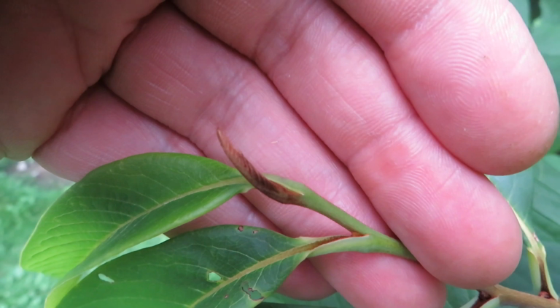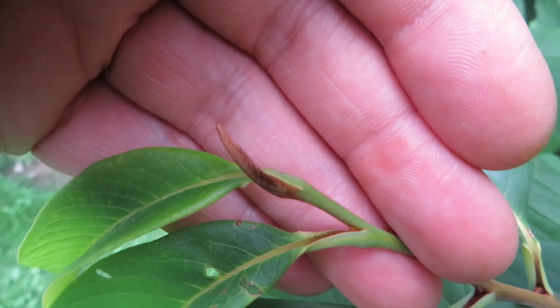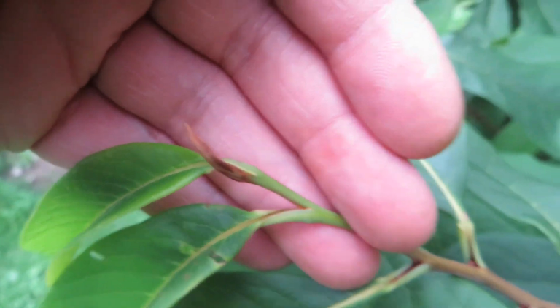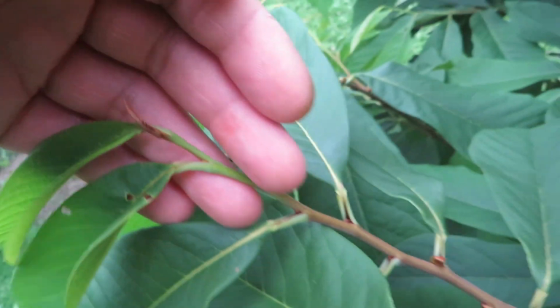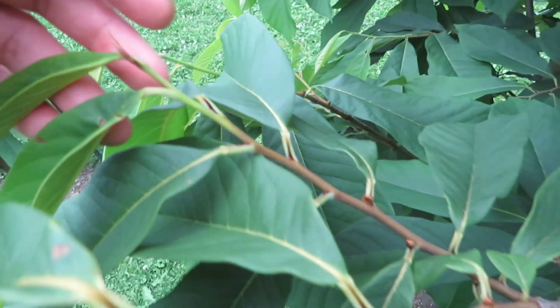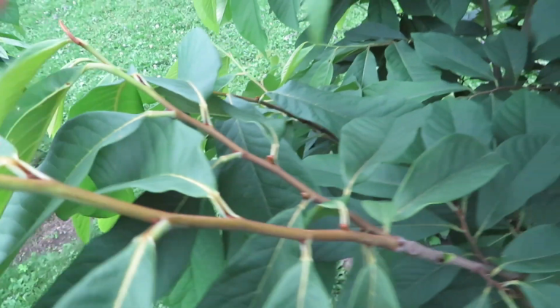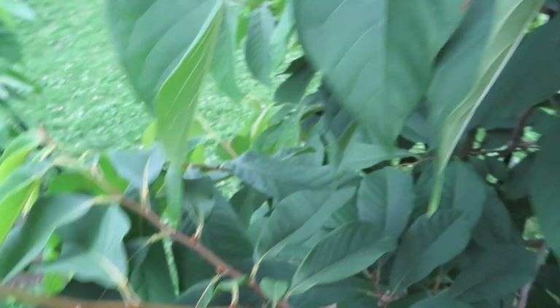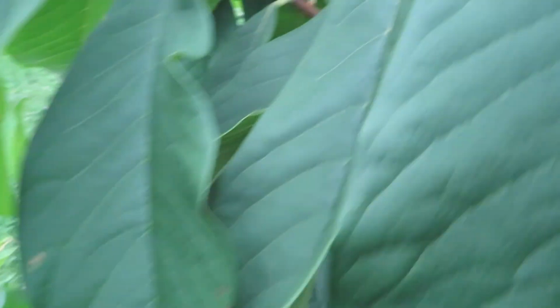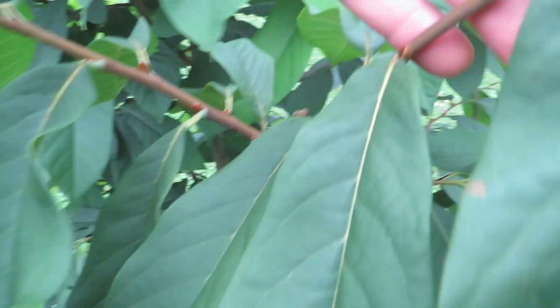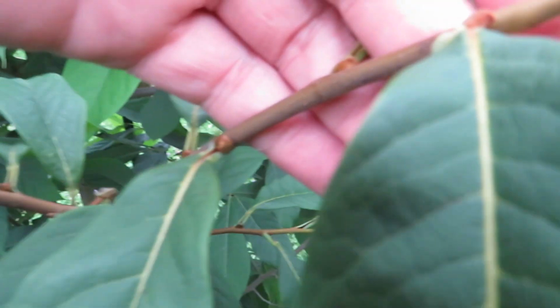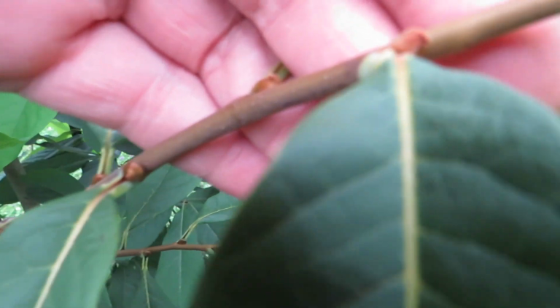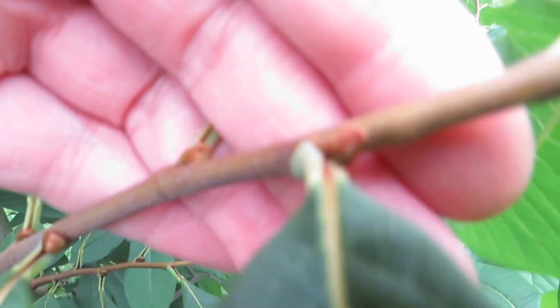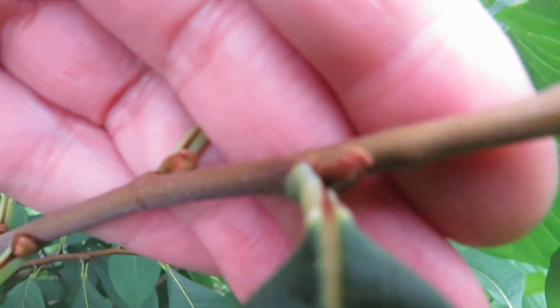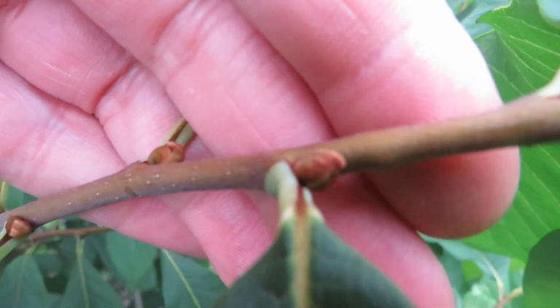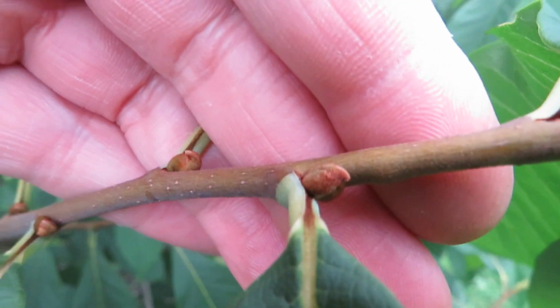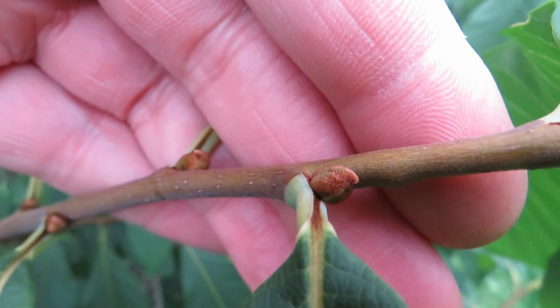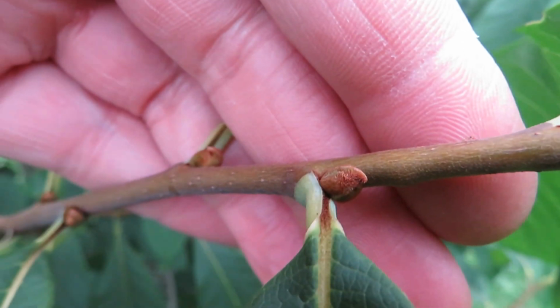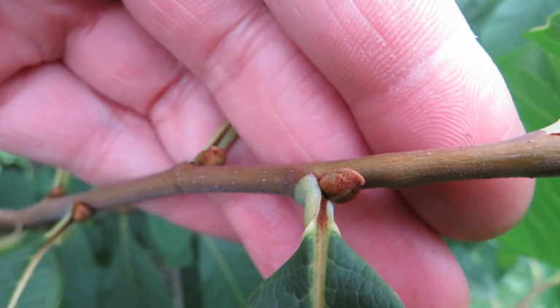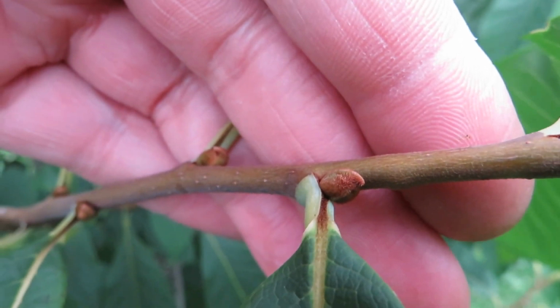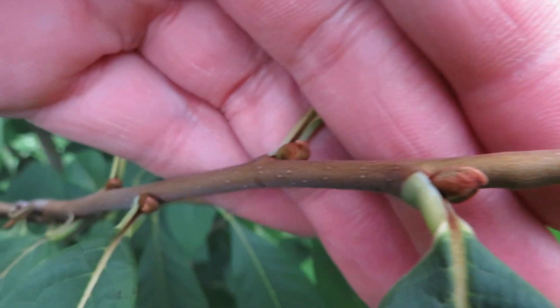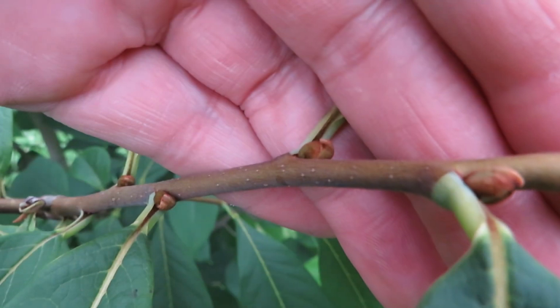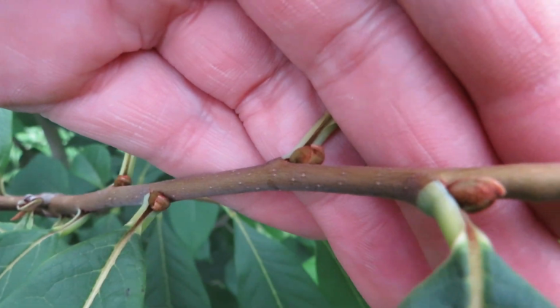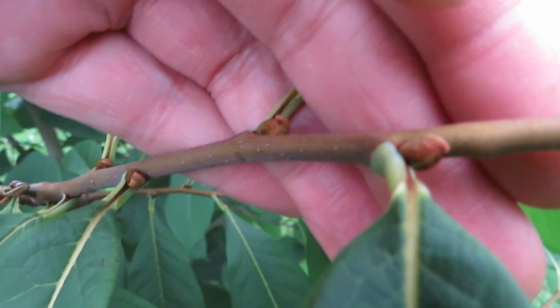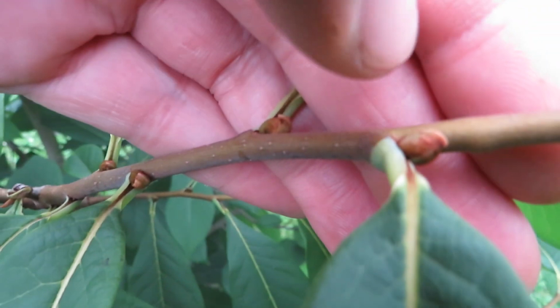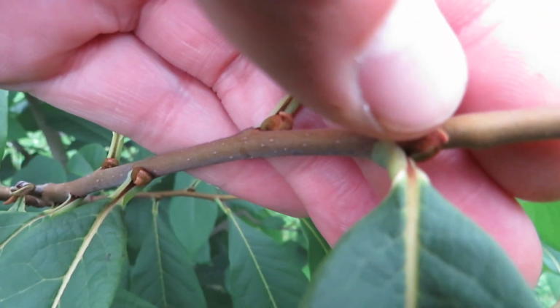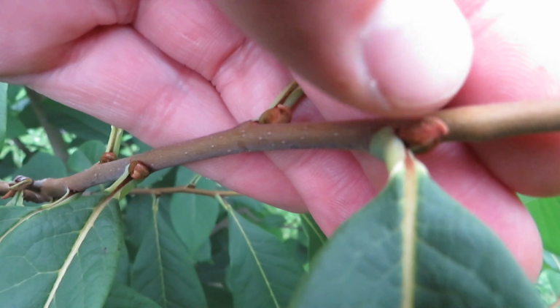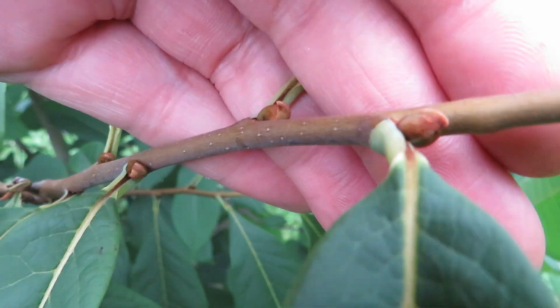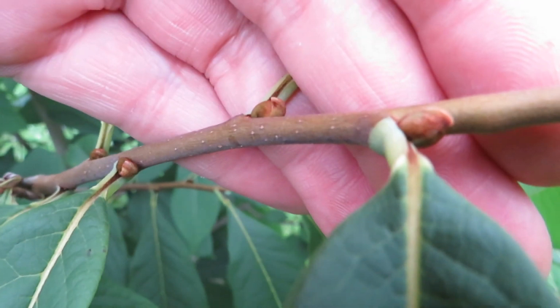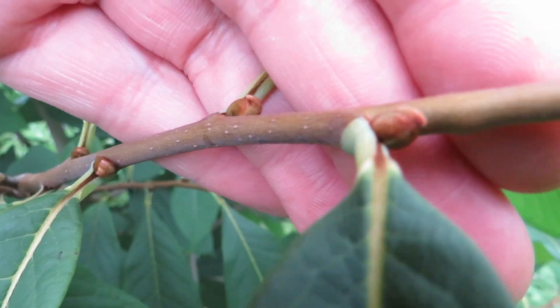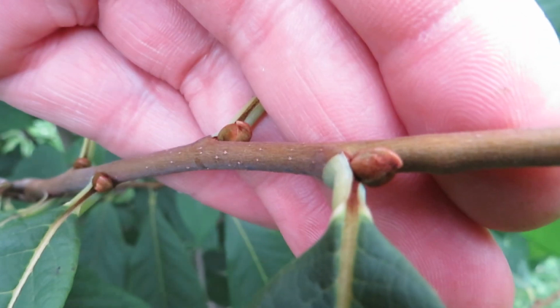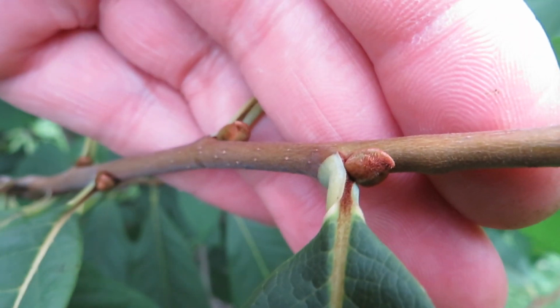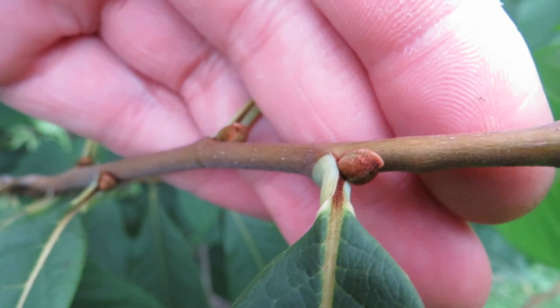Leaf bud there. So very easy to distinguish between the two once you have both of them. There are some really nice ones there, some flower buds for next year. So thank you for watching. I hope you found this helpful, and we hope to see you again soon.